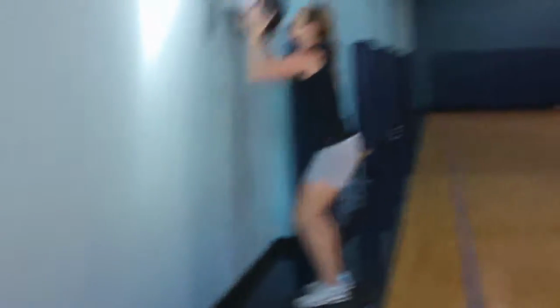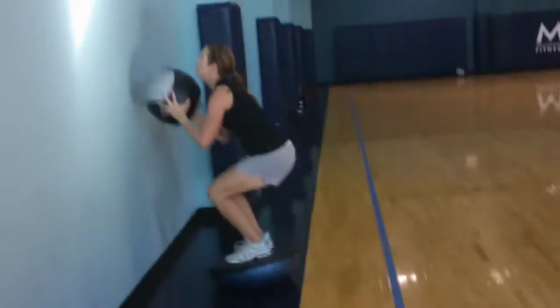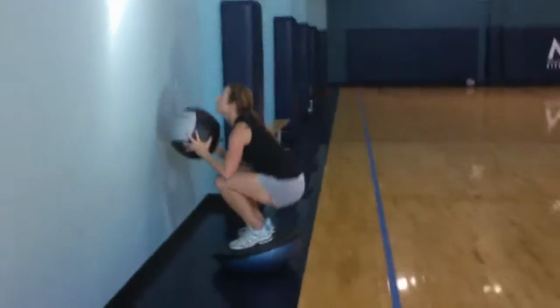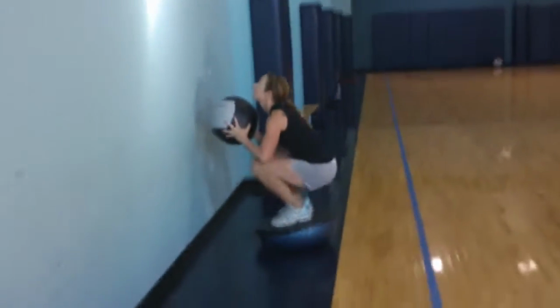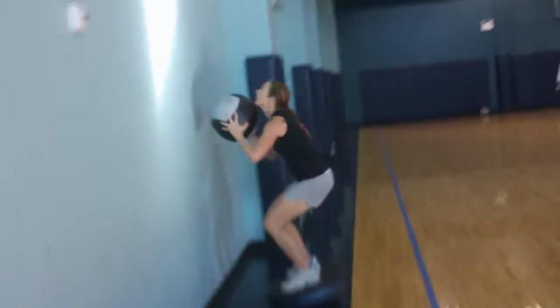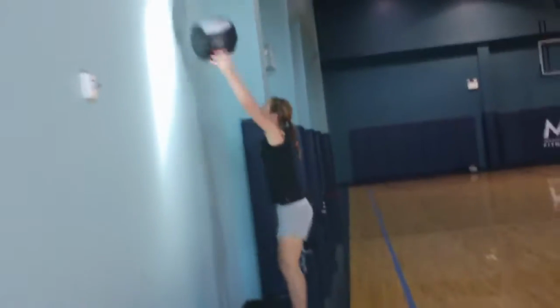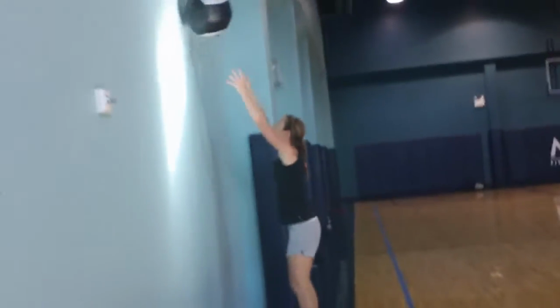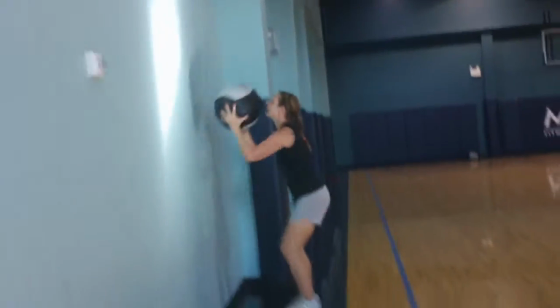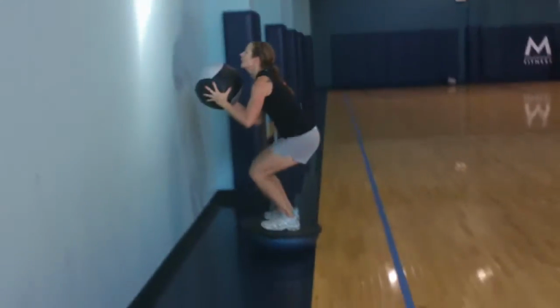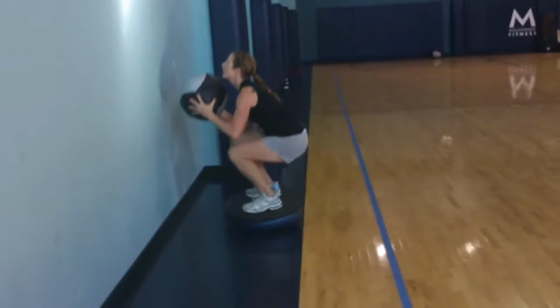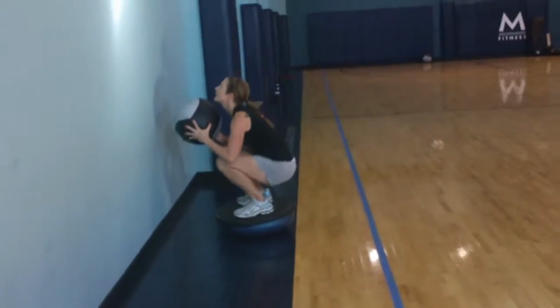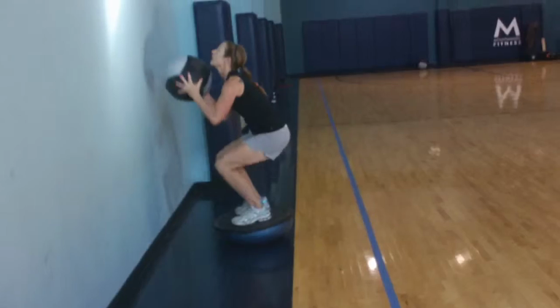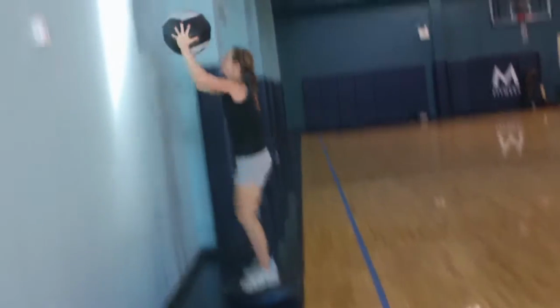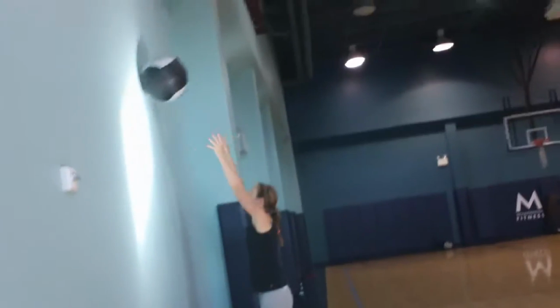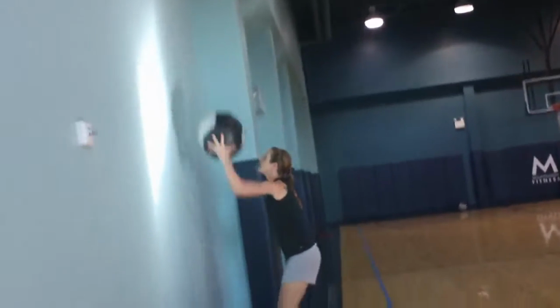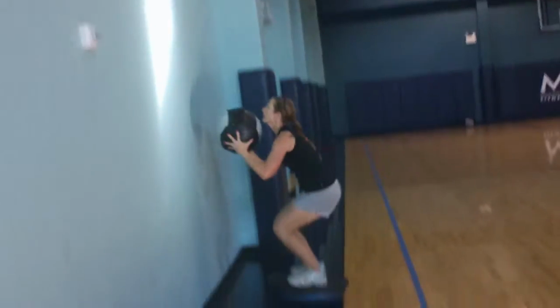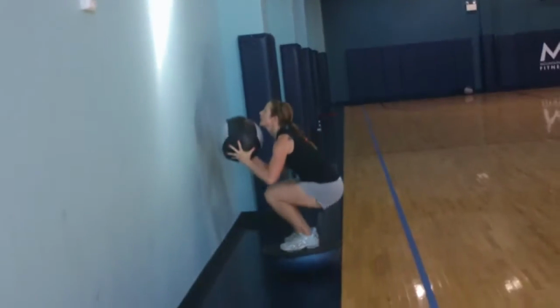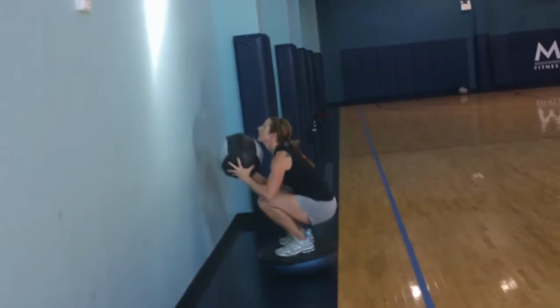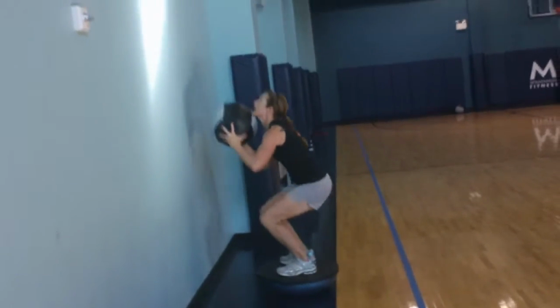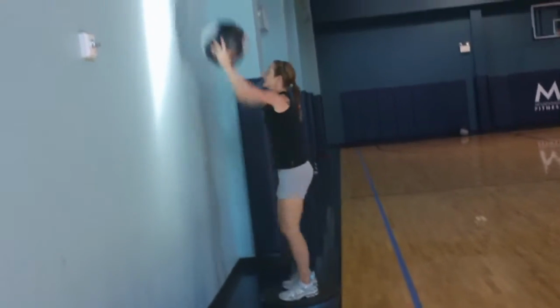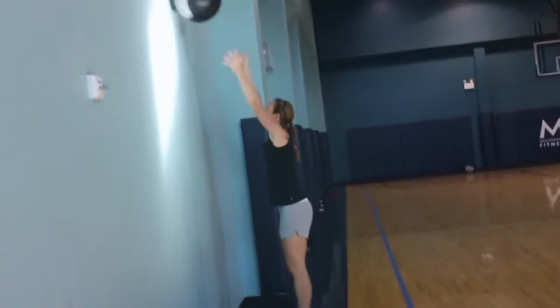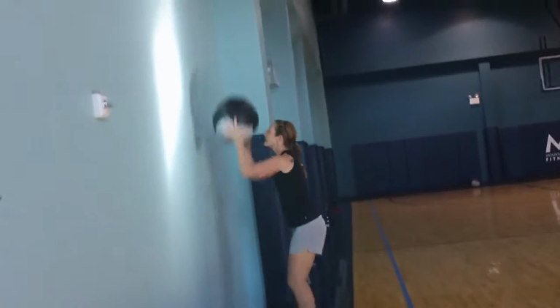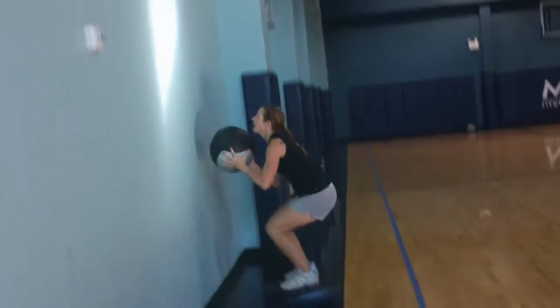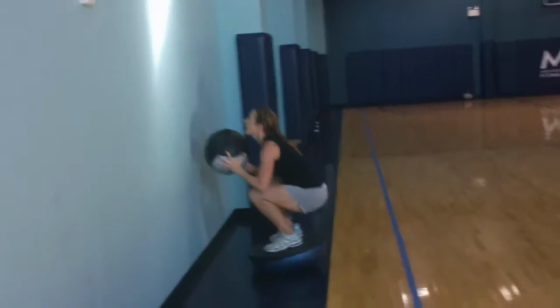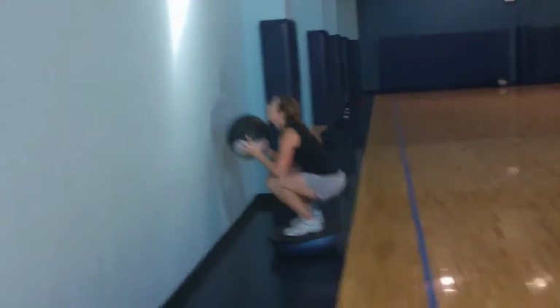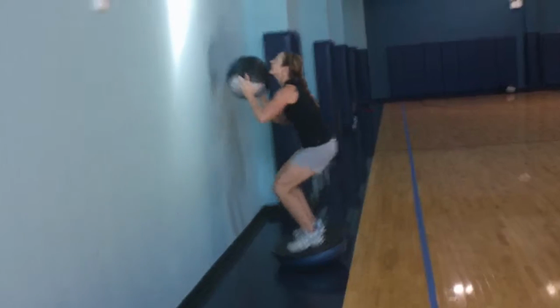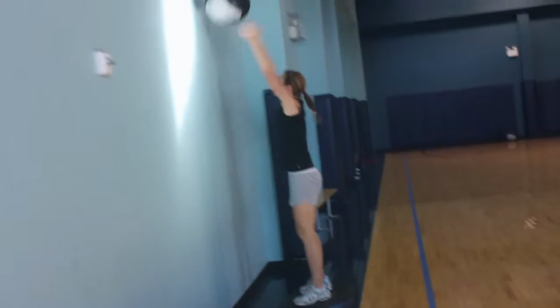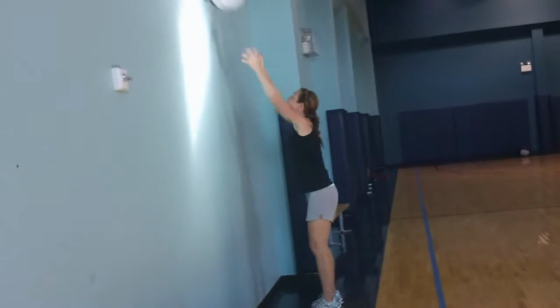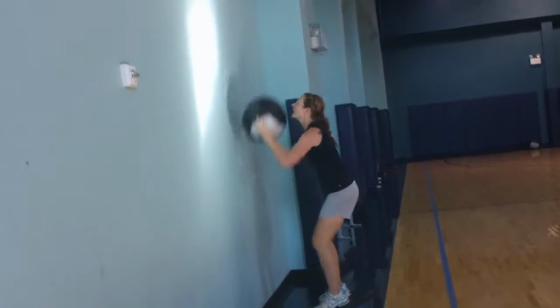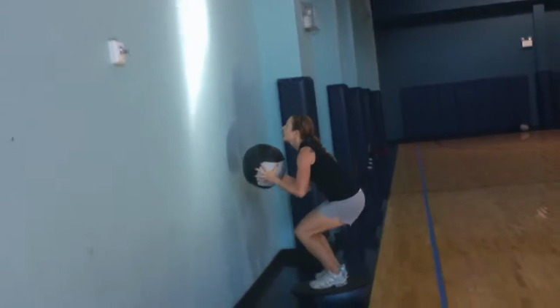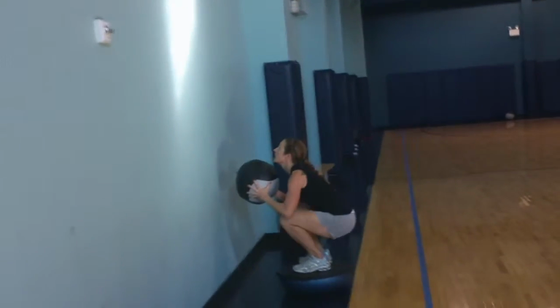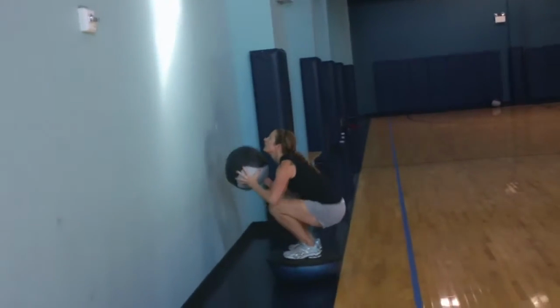It's another good variation of the wall ball on a Bosu — makes it a little more challenging. That's it Kate, go for it. Keep that butt back. Keep that lumbar extension.